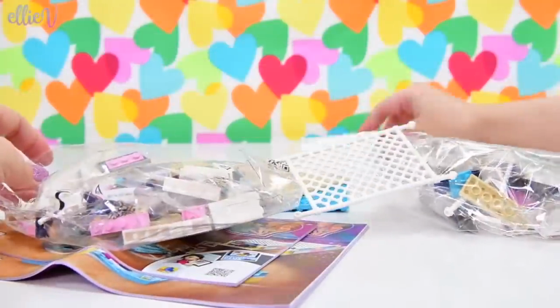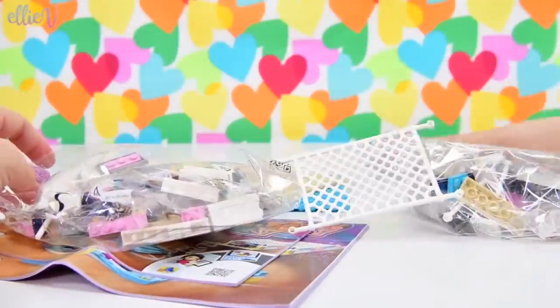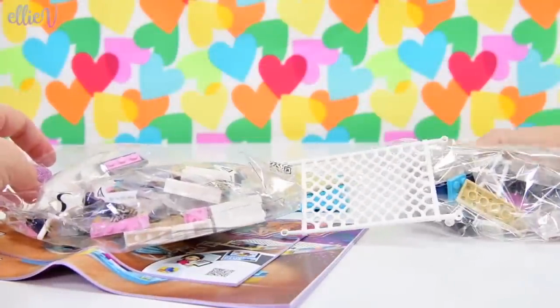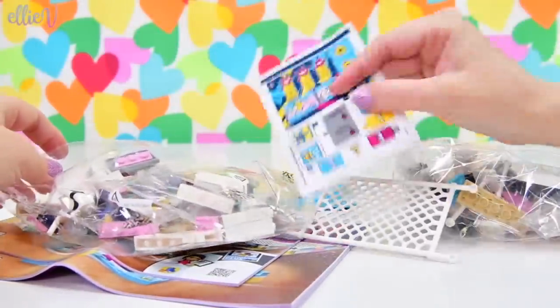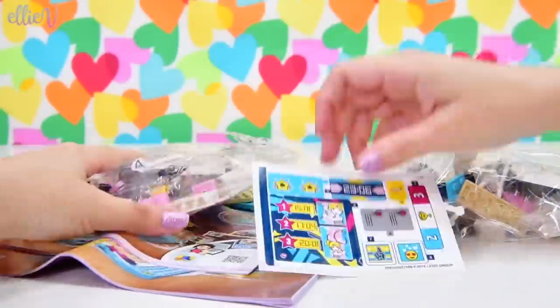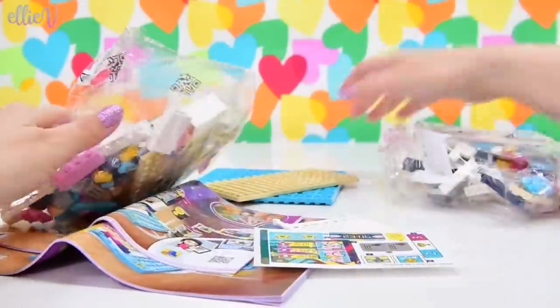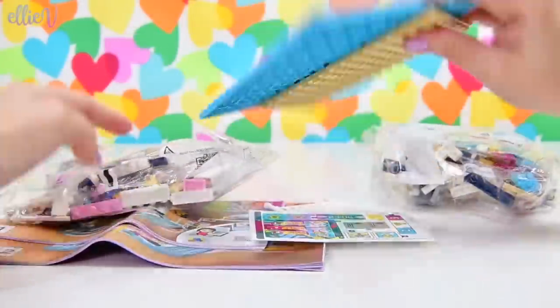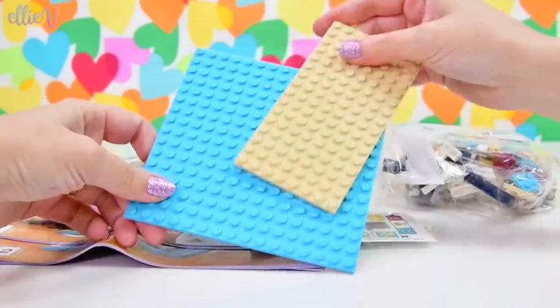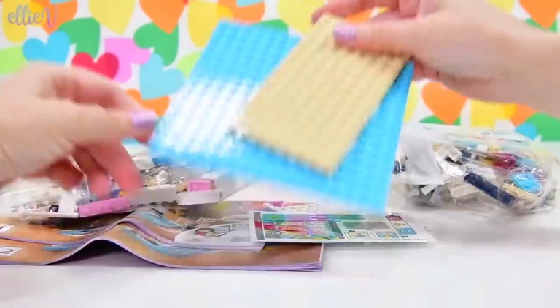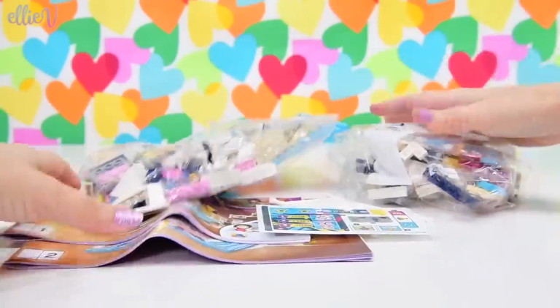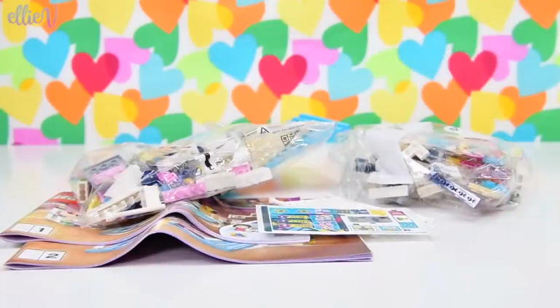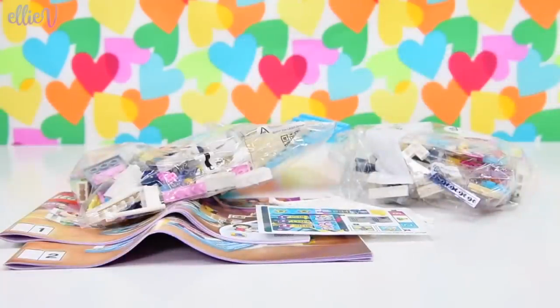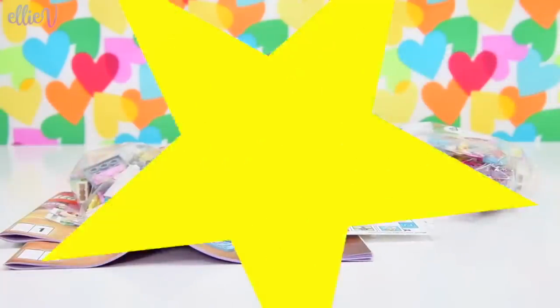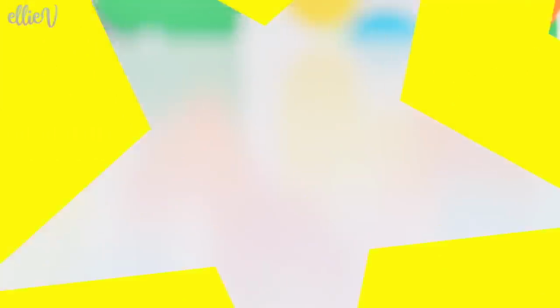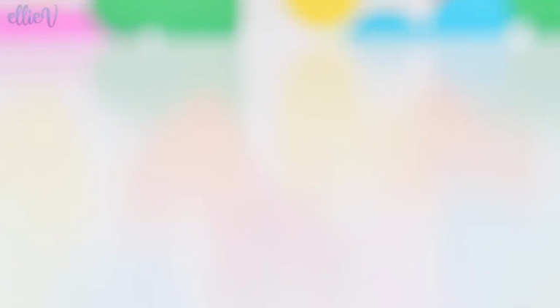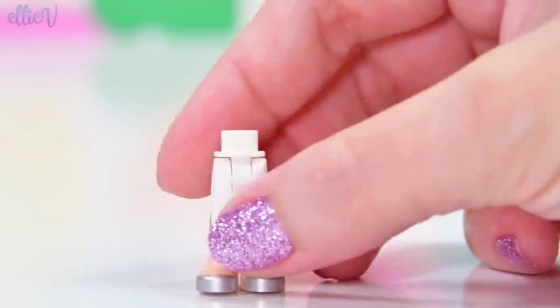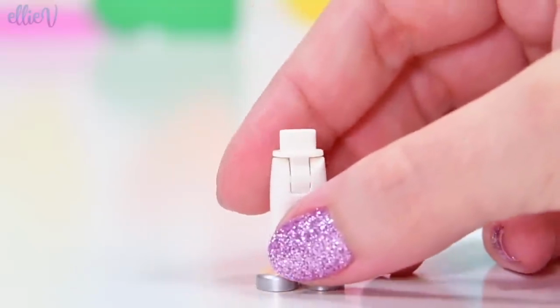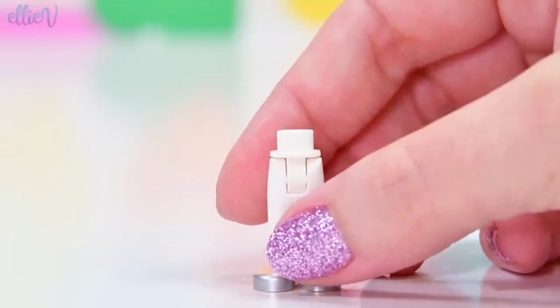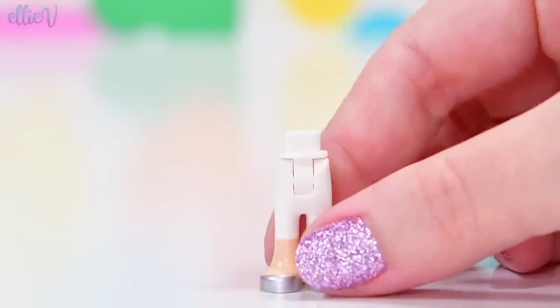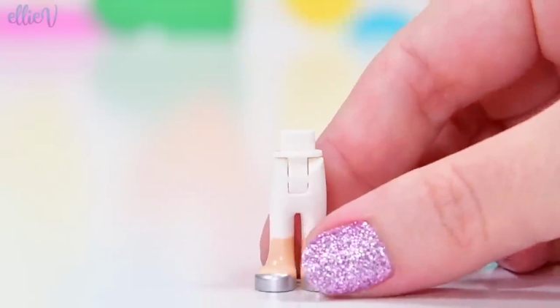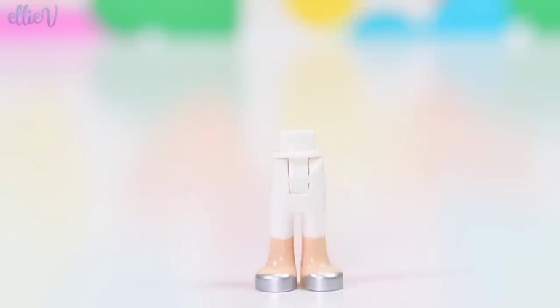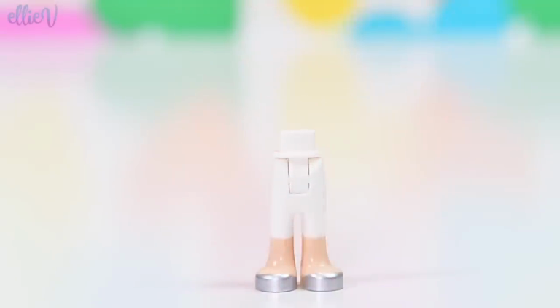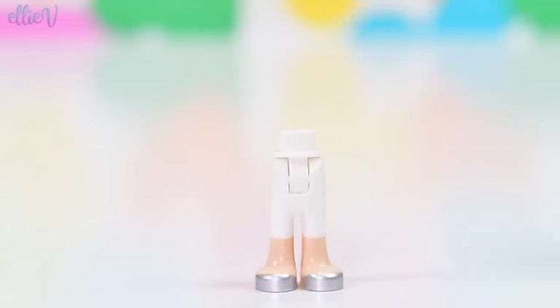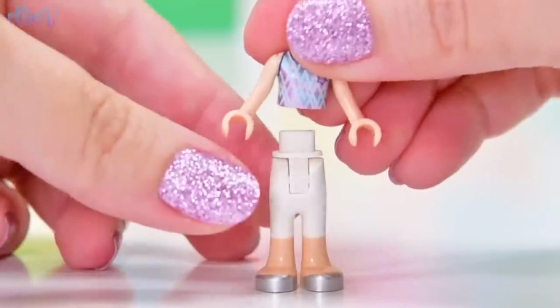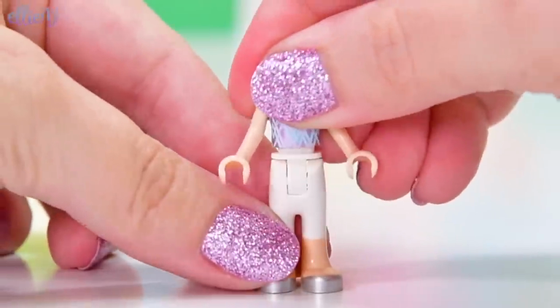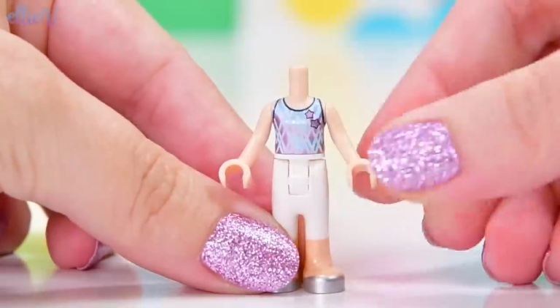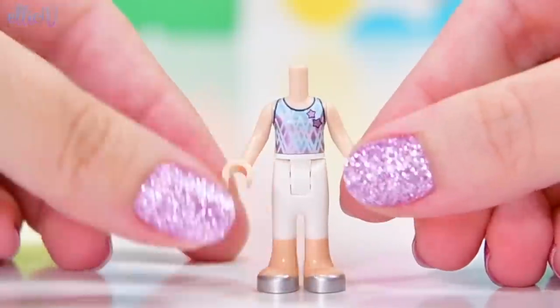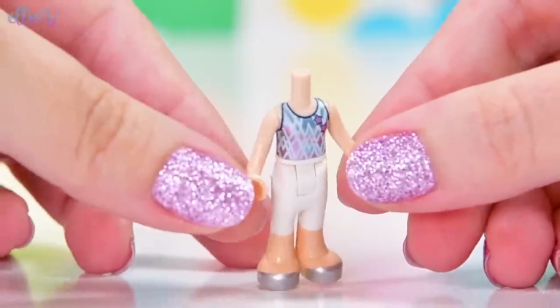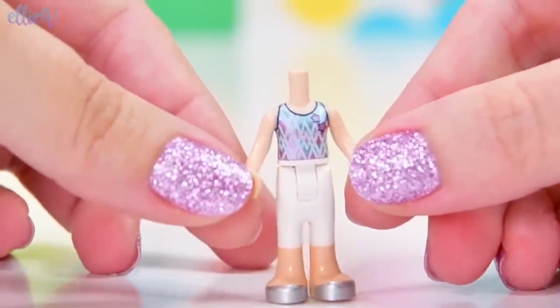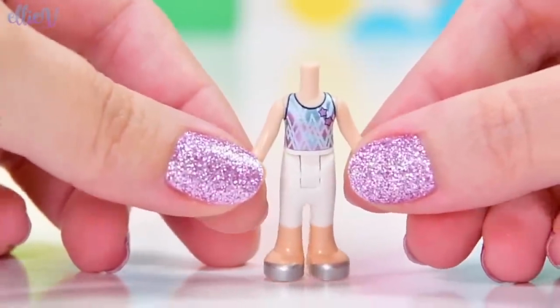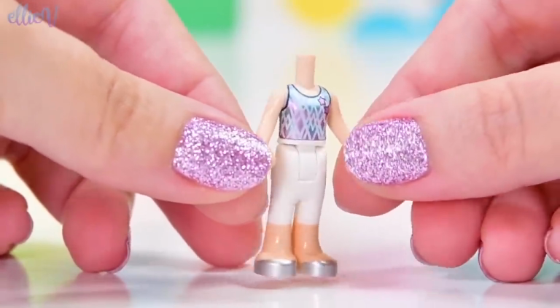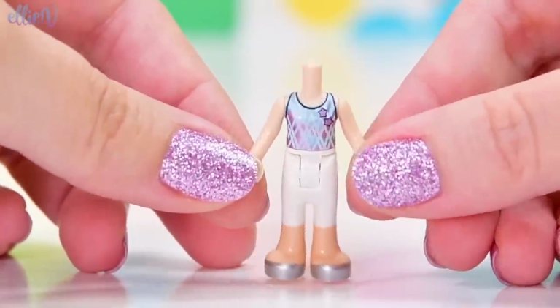We've got two books, two bags, some stickers, and some nice big base plates. So Stephanie is in this set, obviously, because it's her Gymnastics Show.